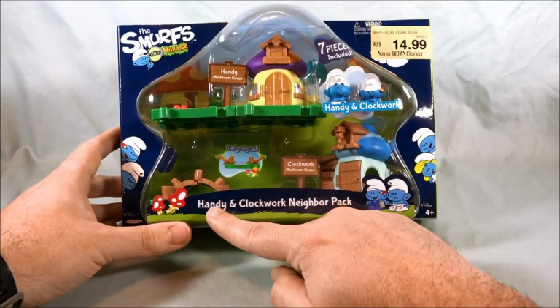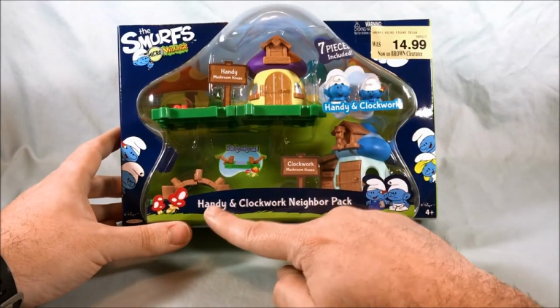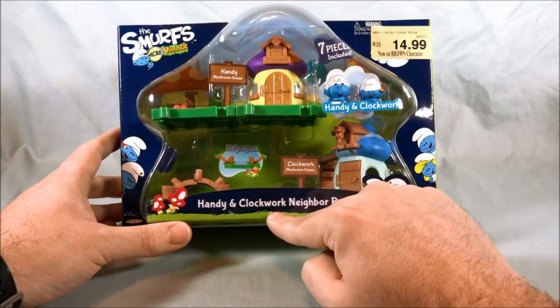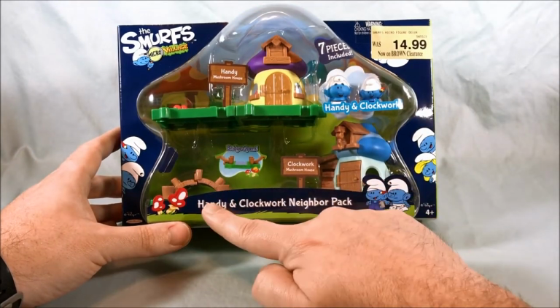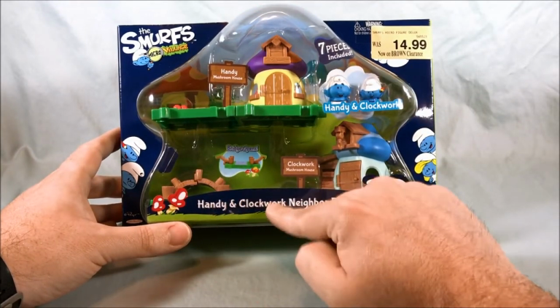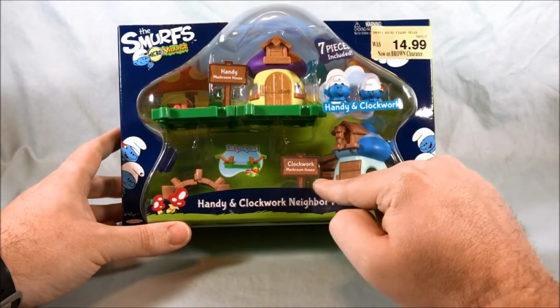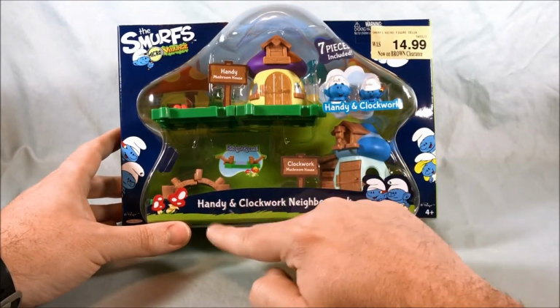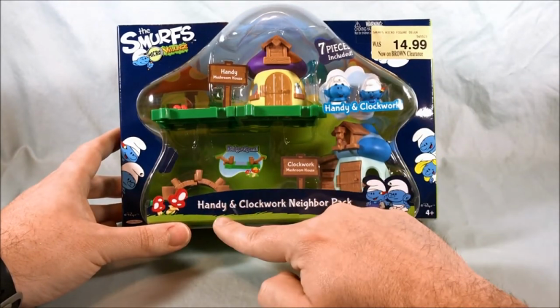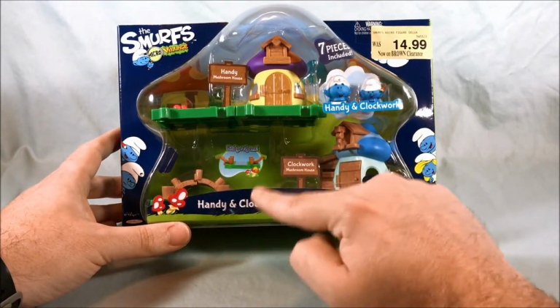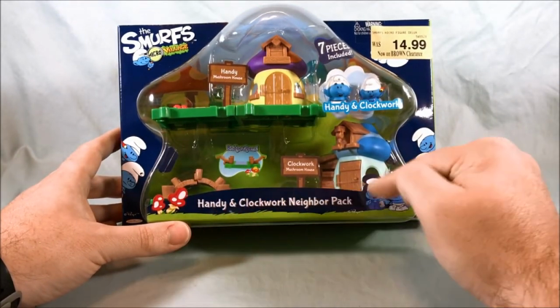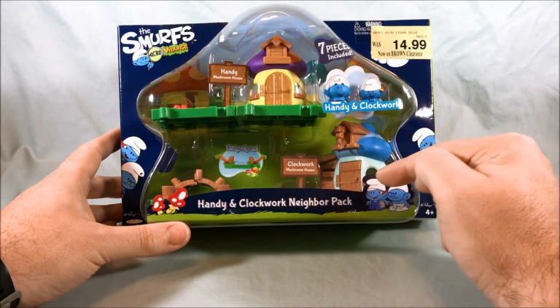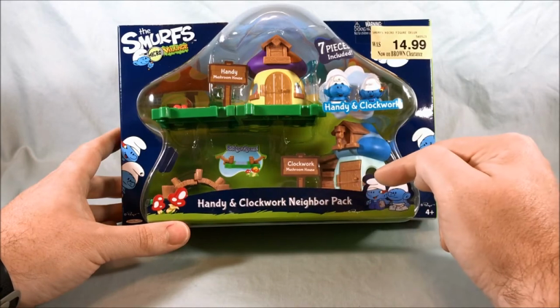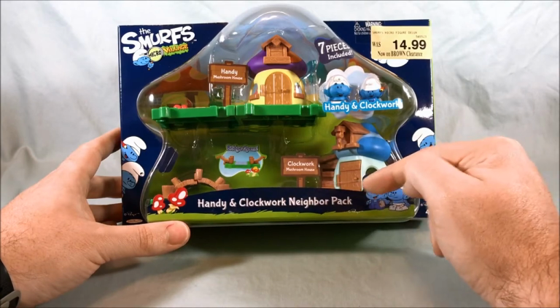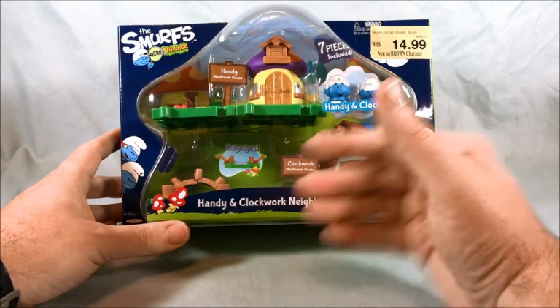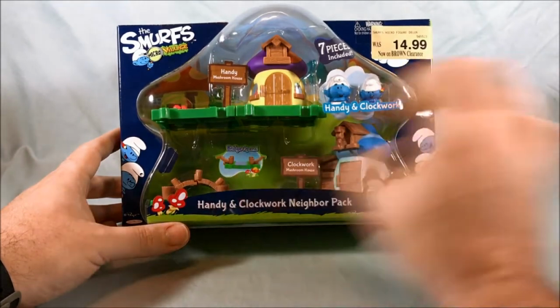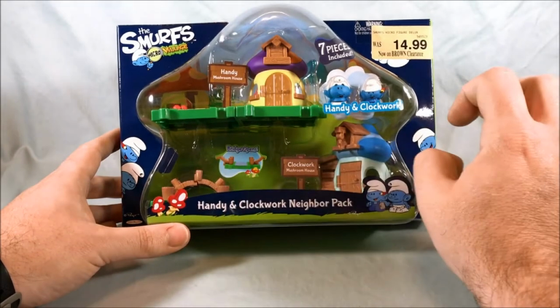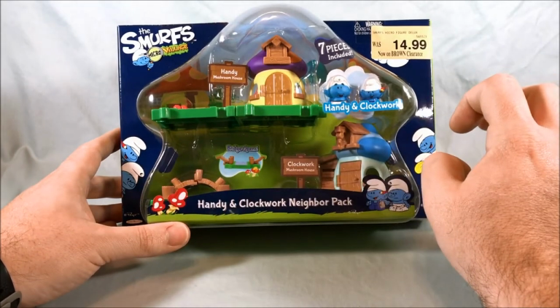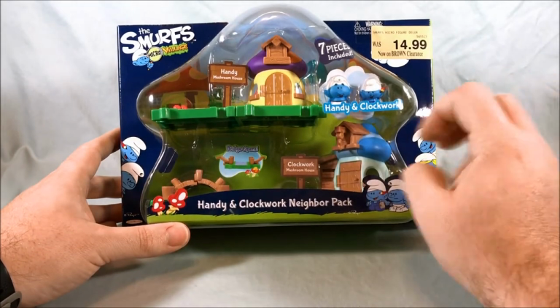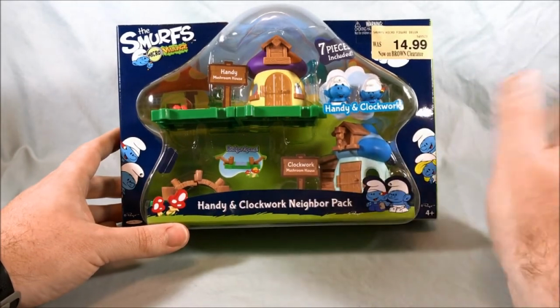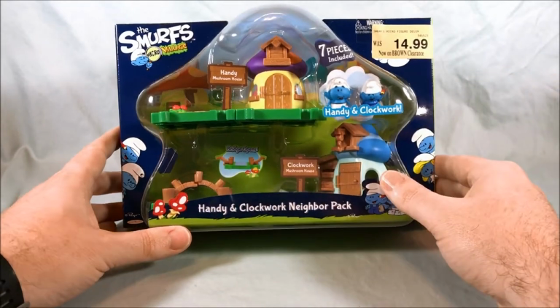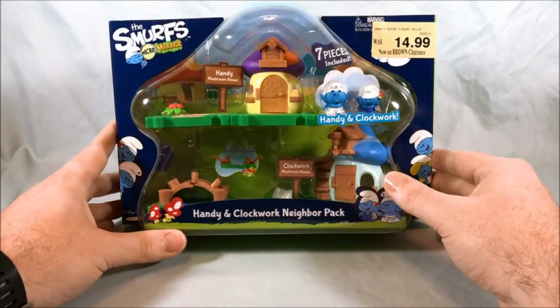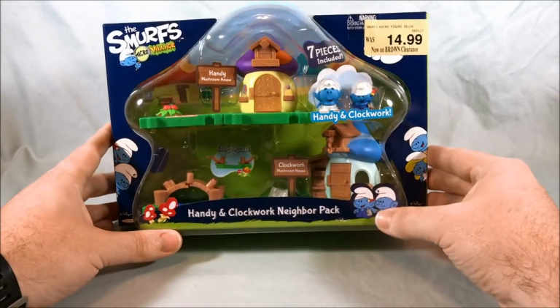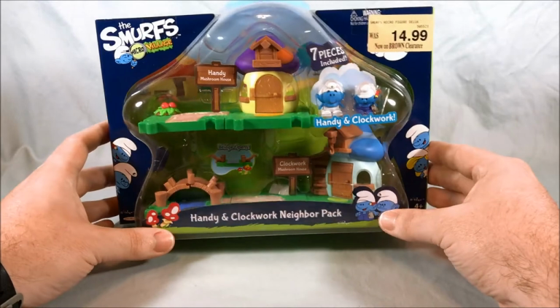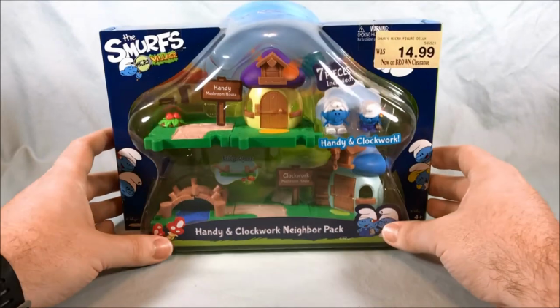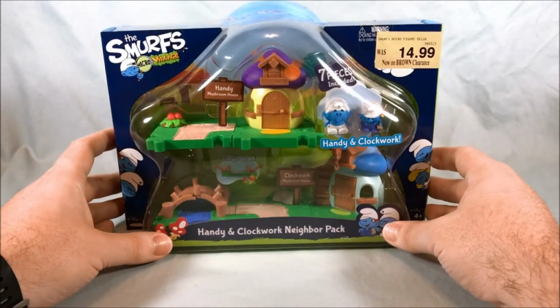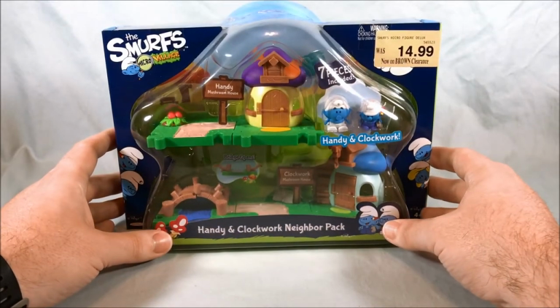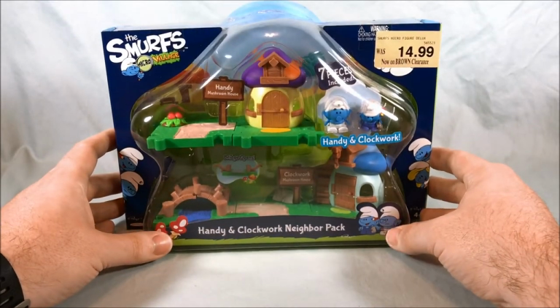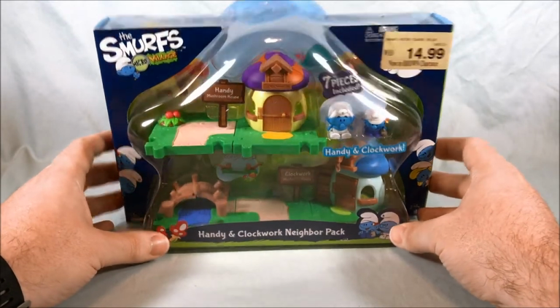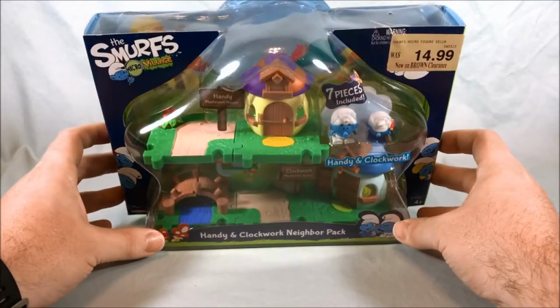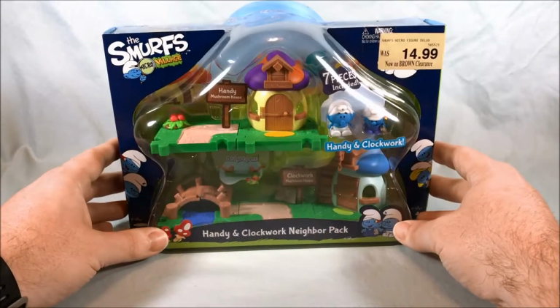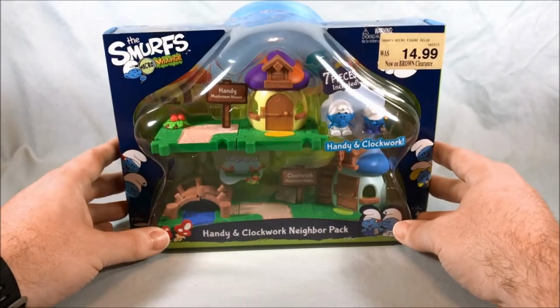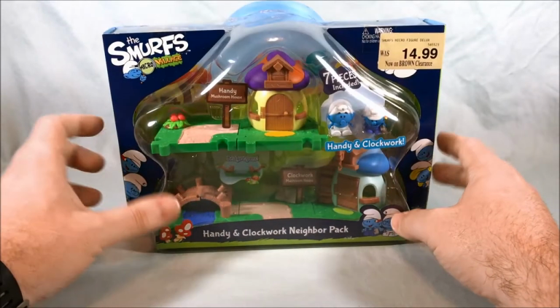This is just Handy and Clockwork — two names, not Handy Smurf and Clockwork Smurf. Although I guess Papa Smurf is his full proper name, I don't know. In any case, we get some pretty neat, interesting pieces here for the most part.